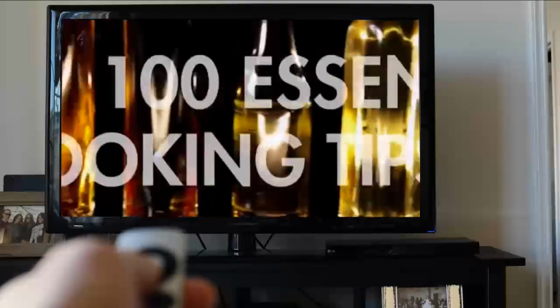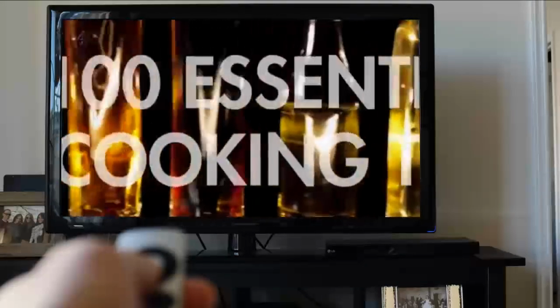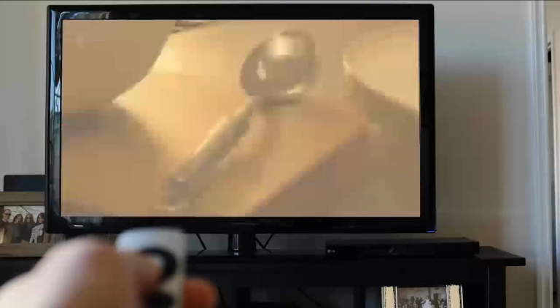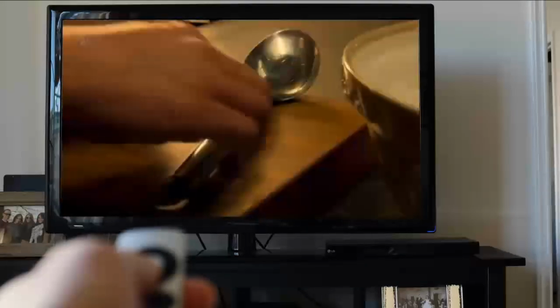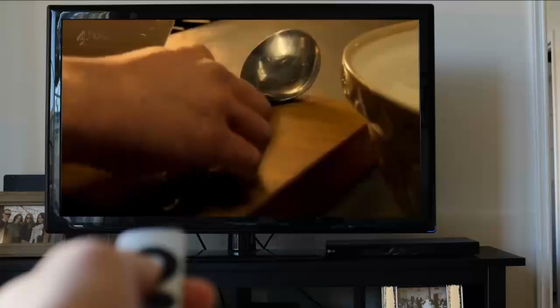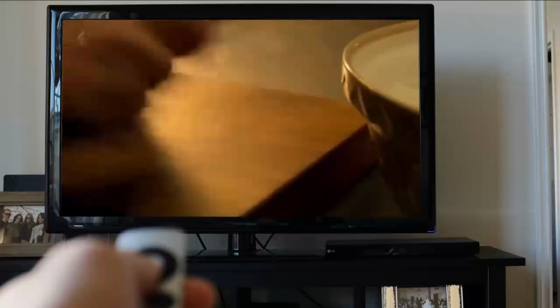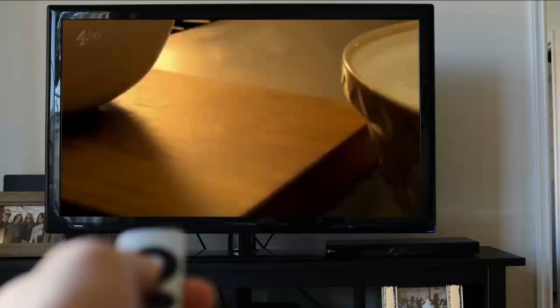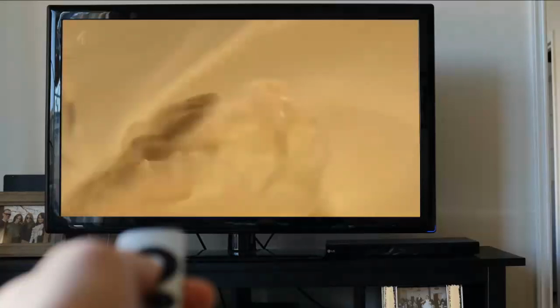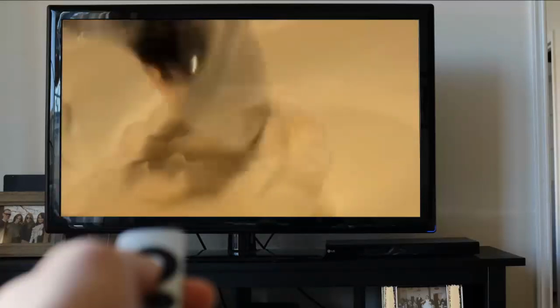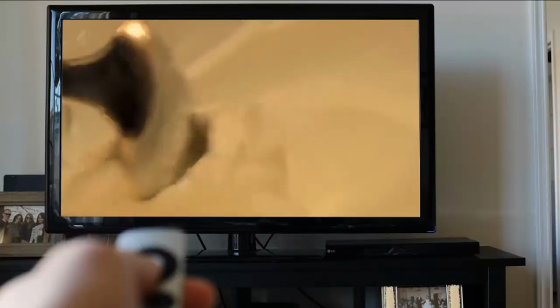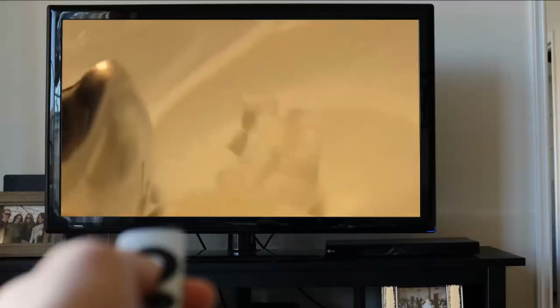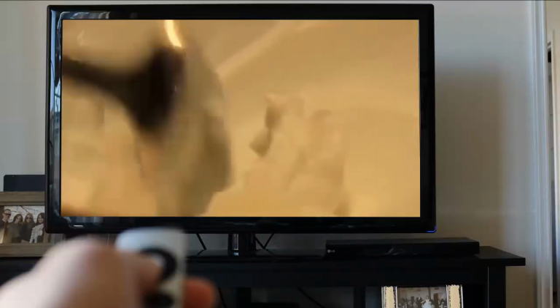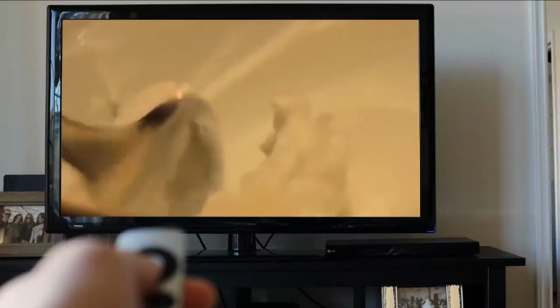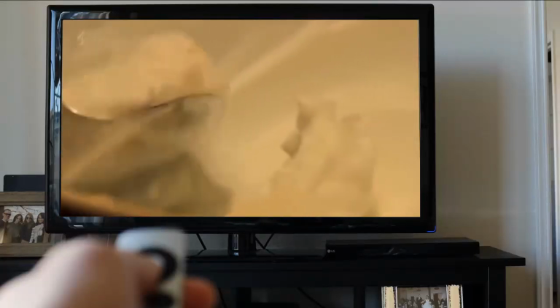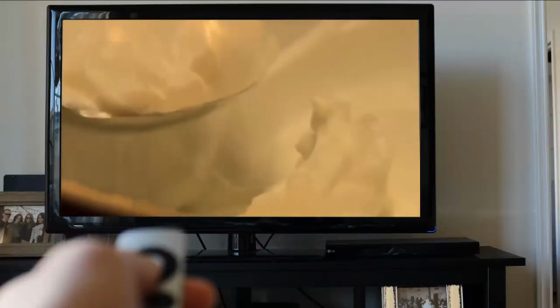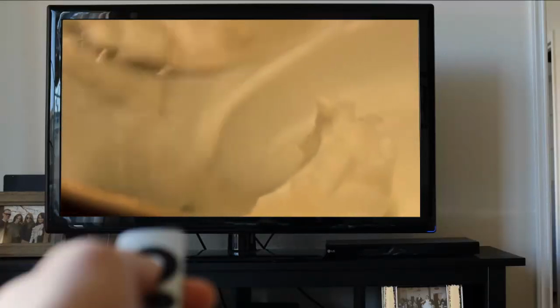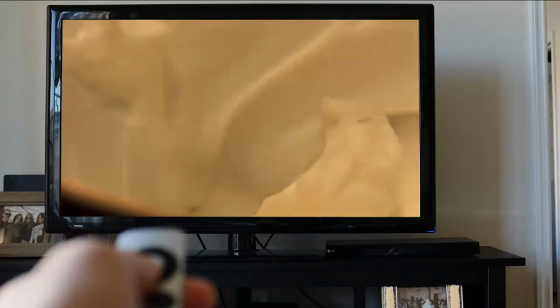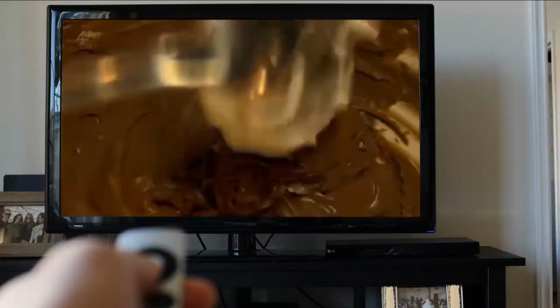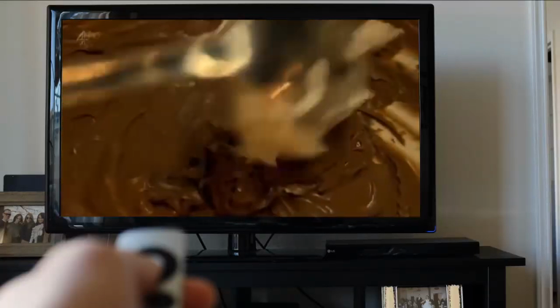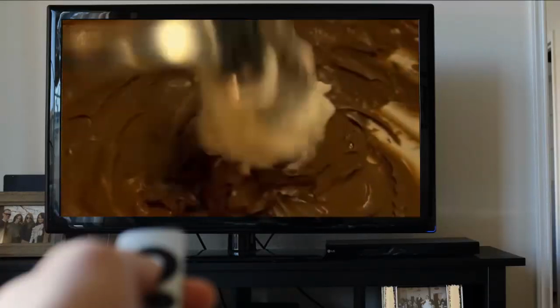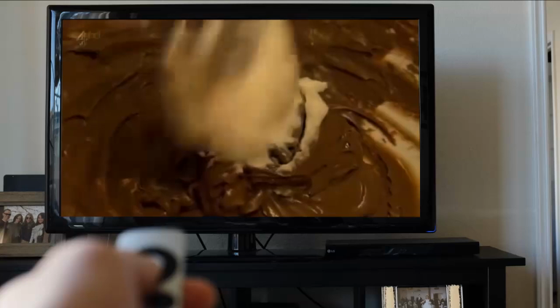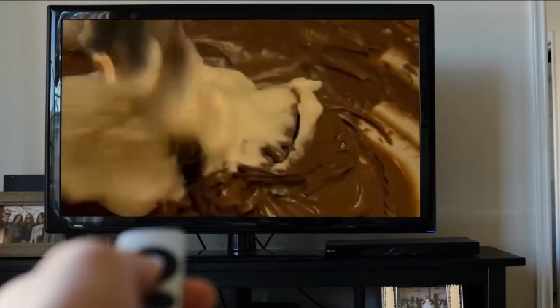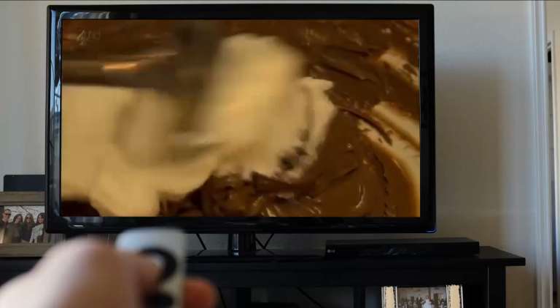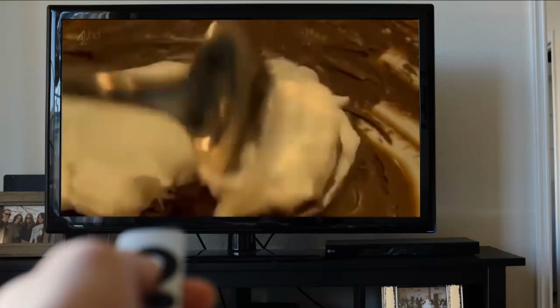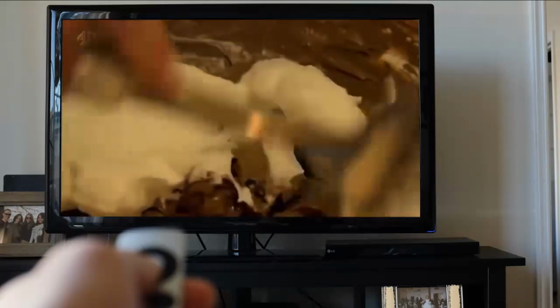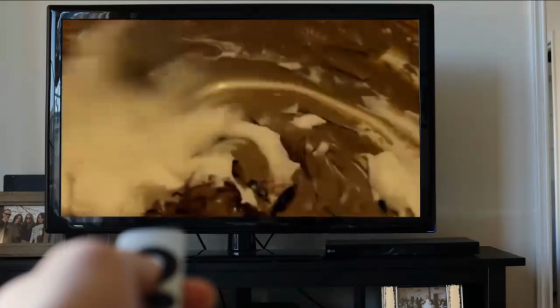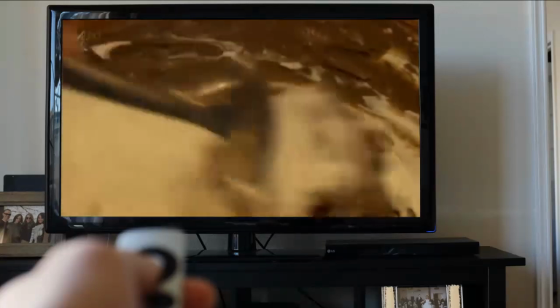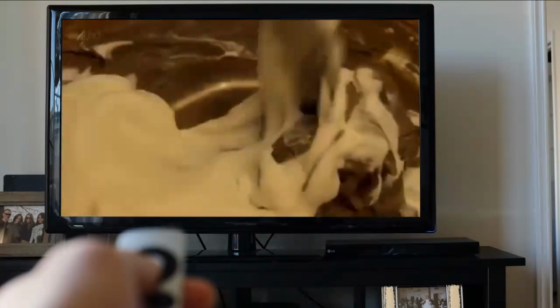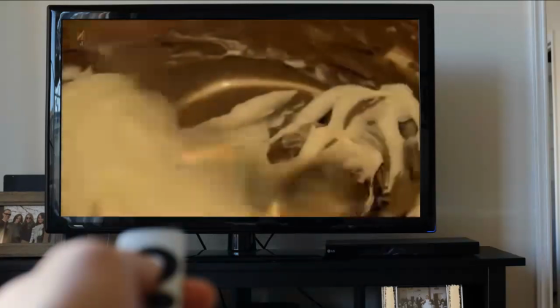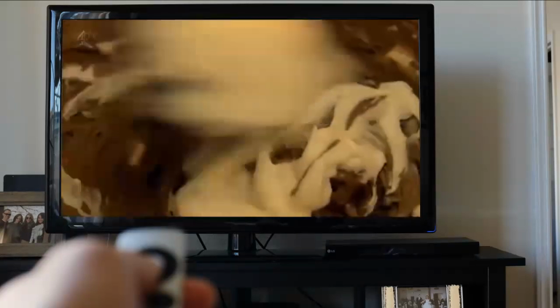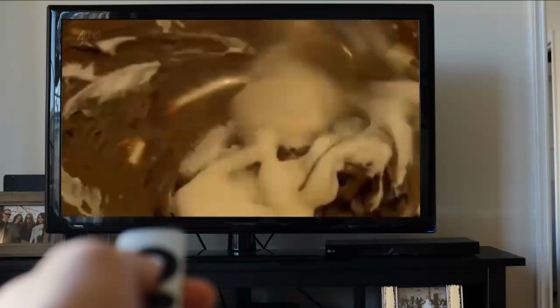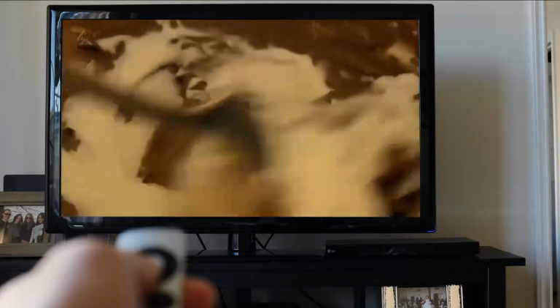When you're folding egg whites or whipped cream into cake mixtures, you want to retain as much air in the mixture as you can. My tip: use a metal spoon, as the sharp thin edge will keep more of the air in.